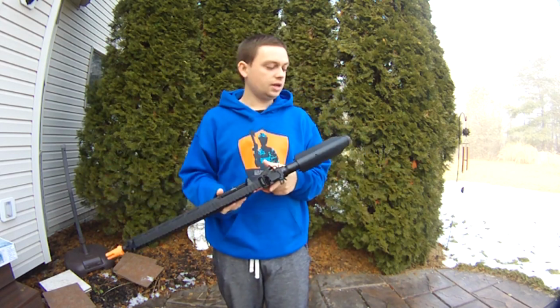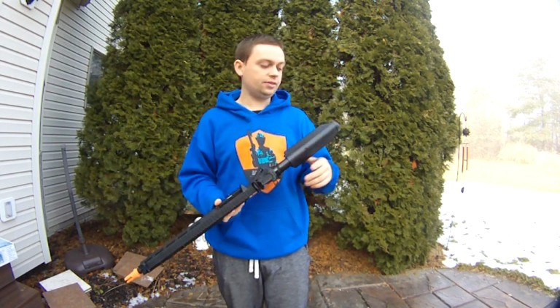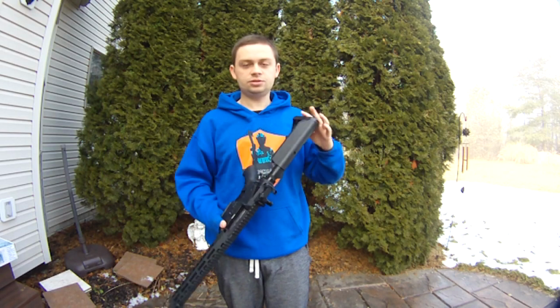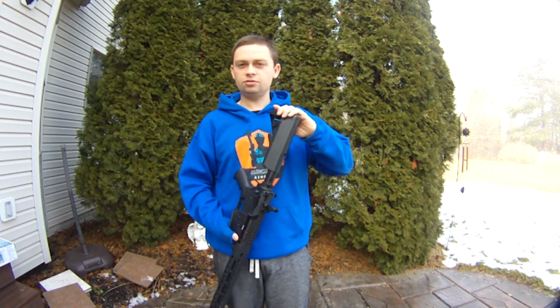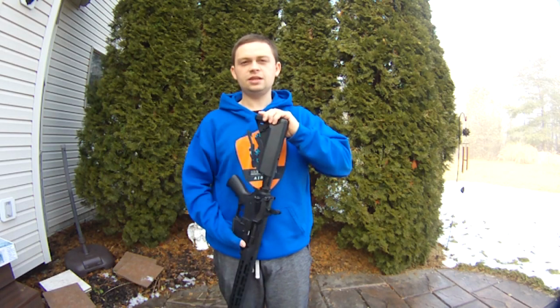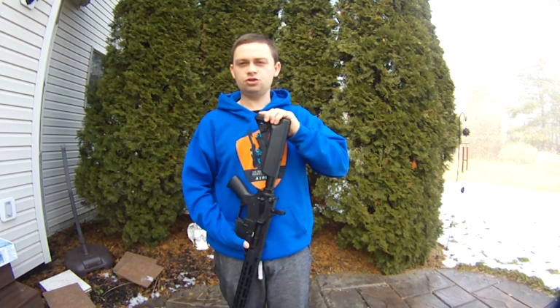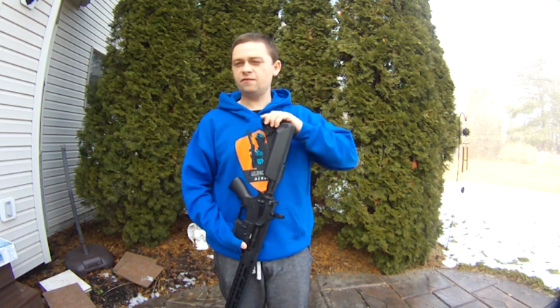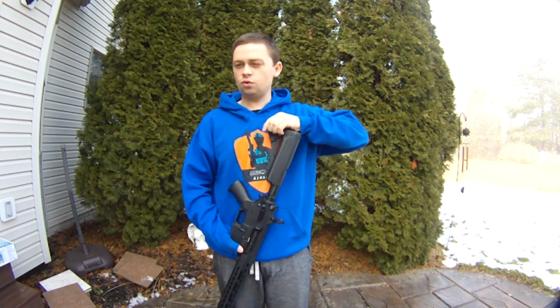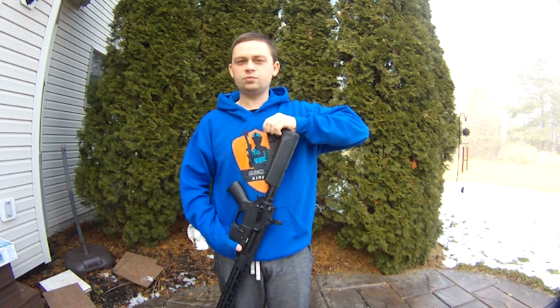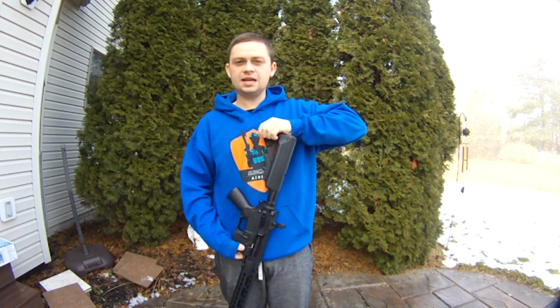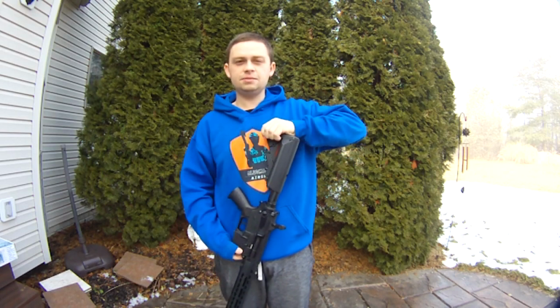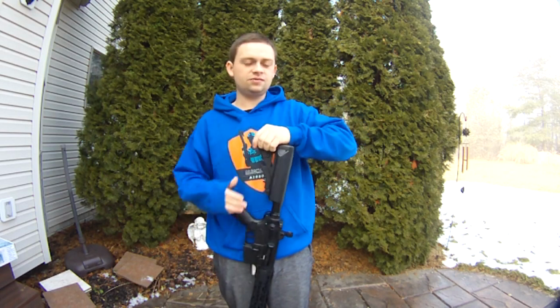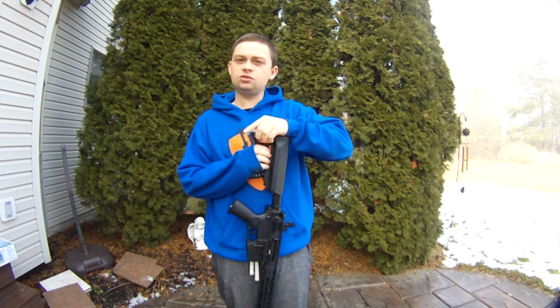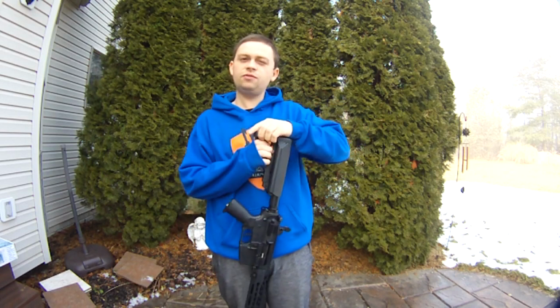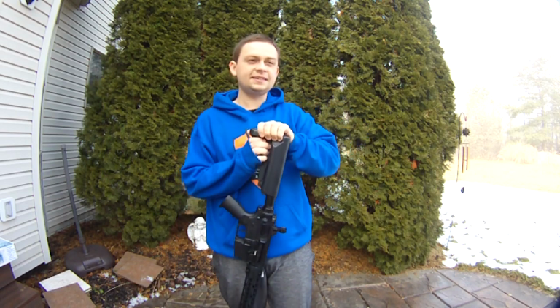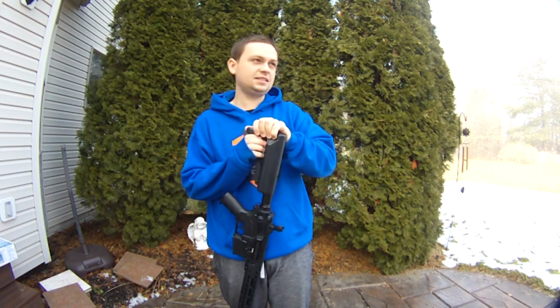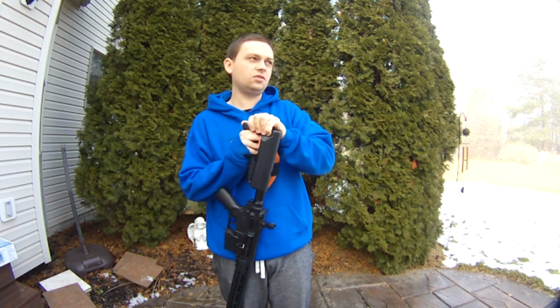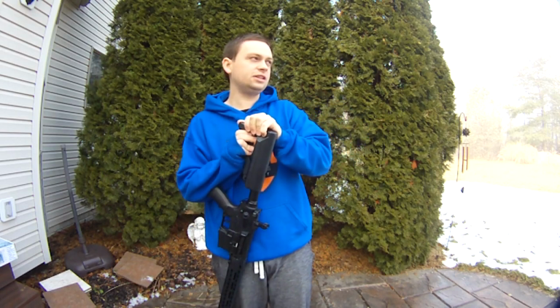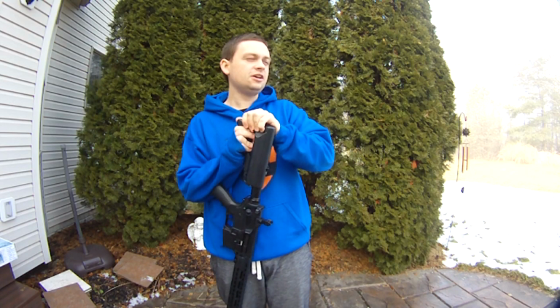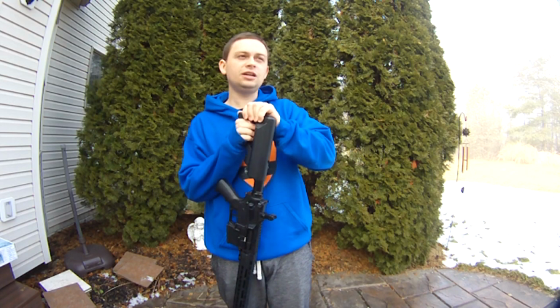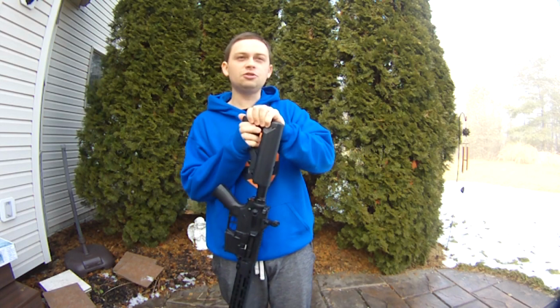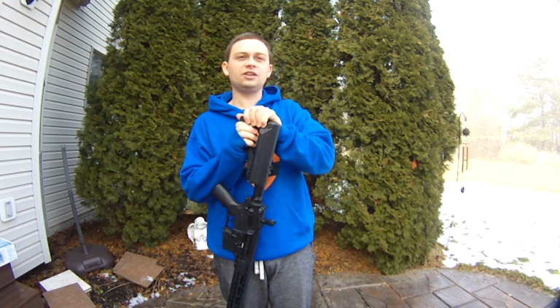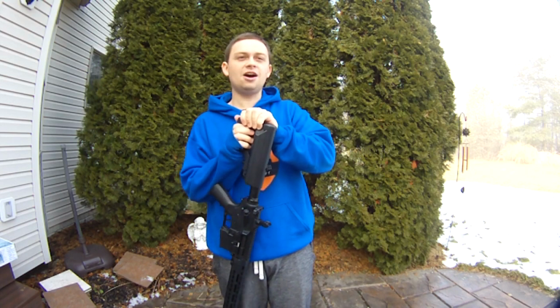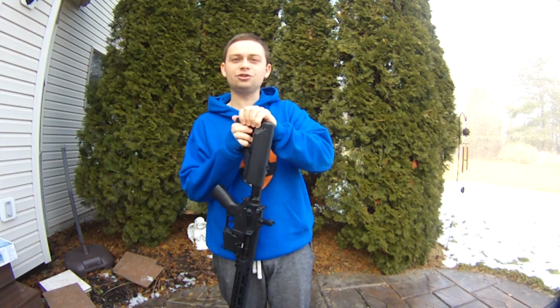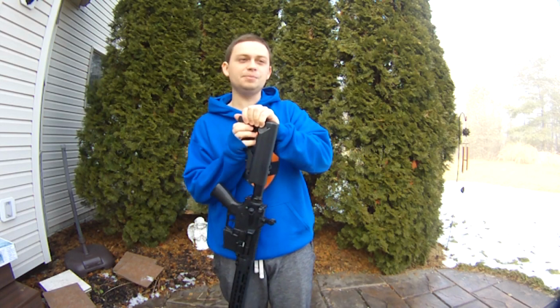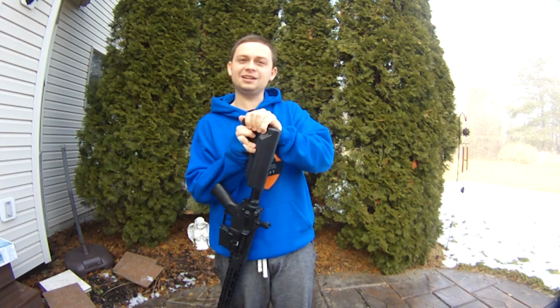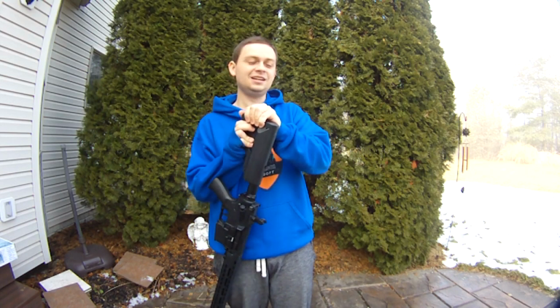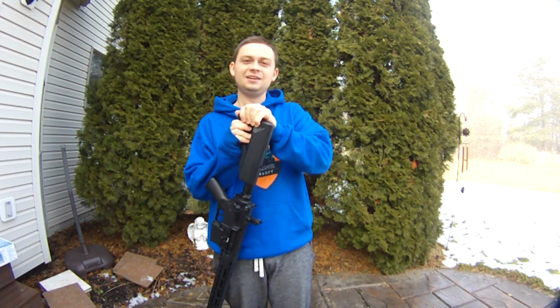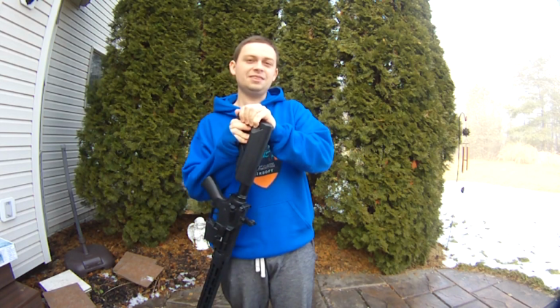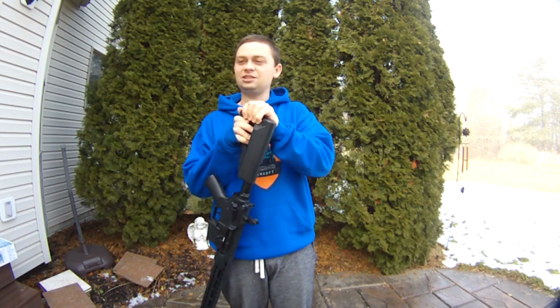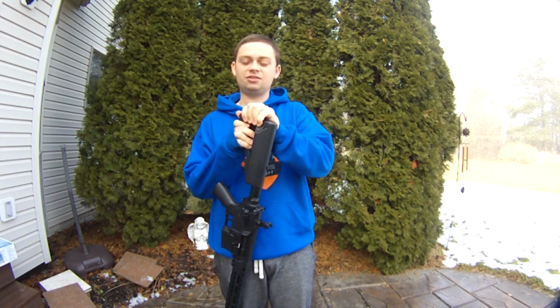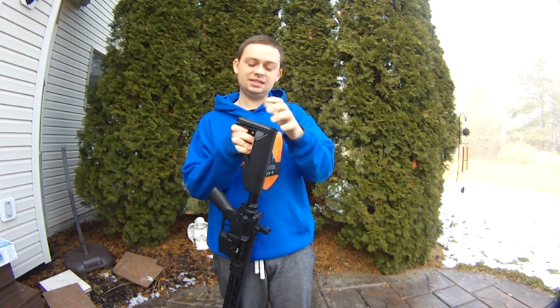There are some other great options, like the Avengers M4s with the S&T MOSFETs — those are fantastic for the price. You can get those for like $120, and the MOSFETs are amazing.